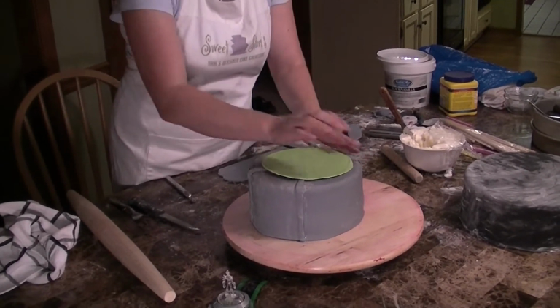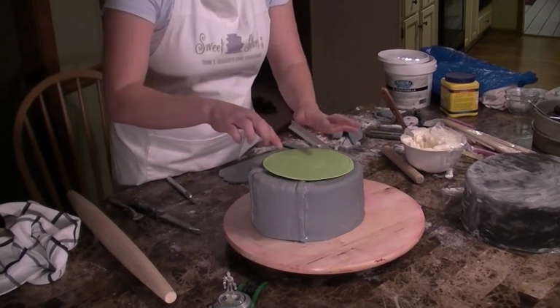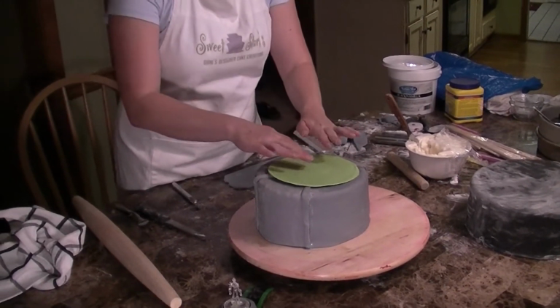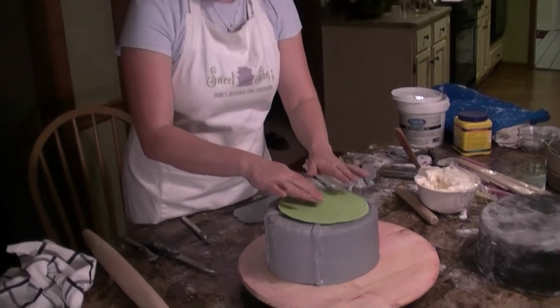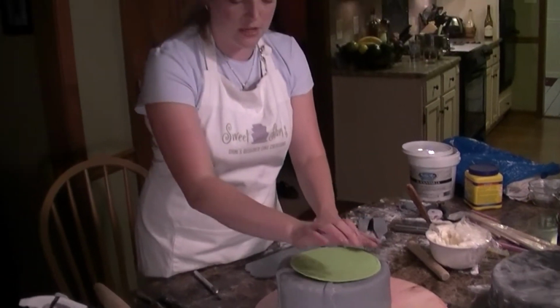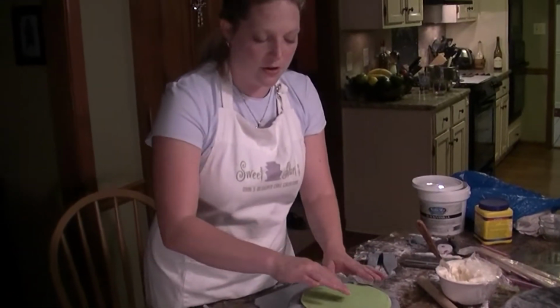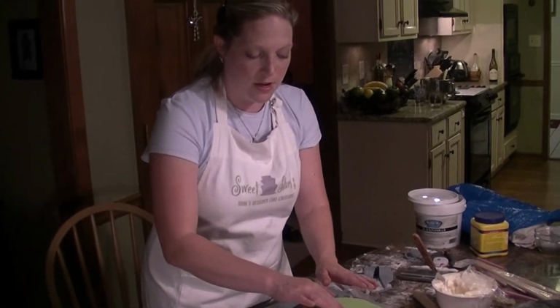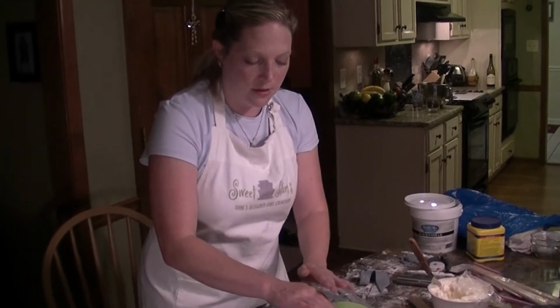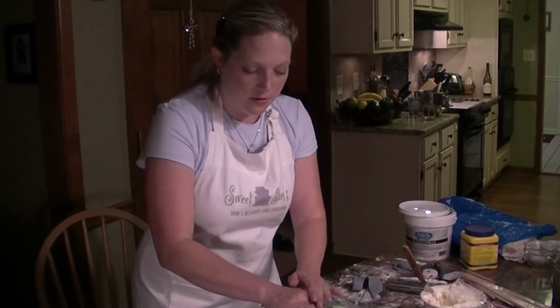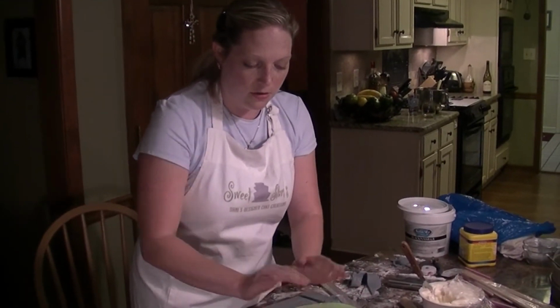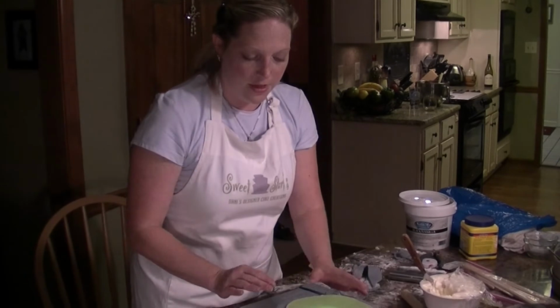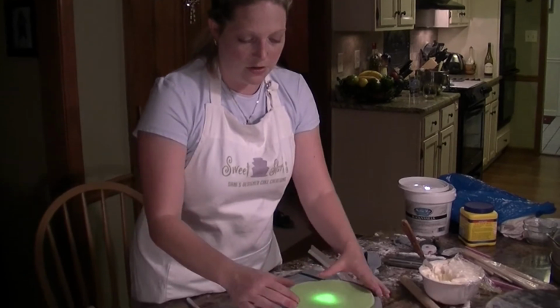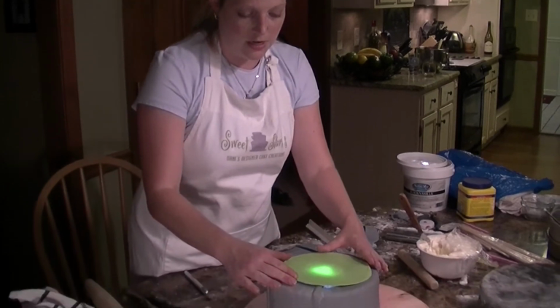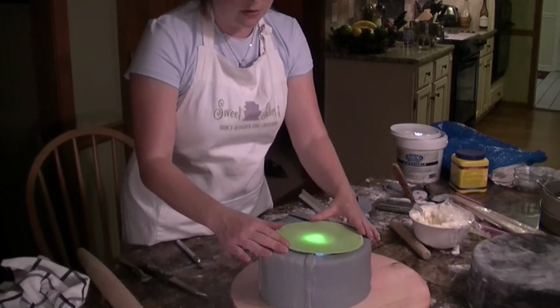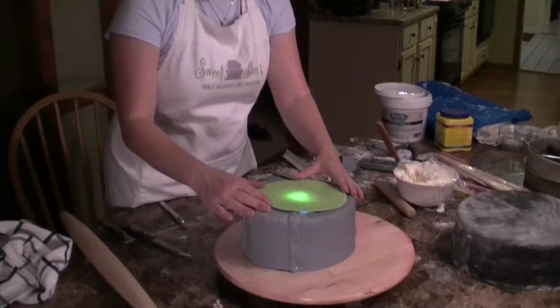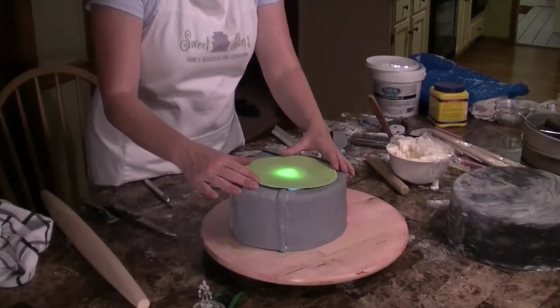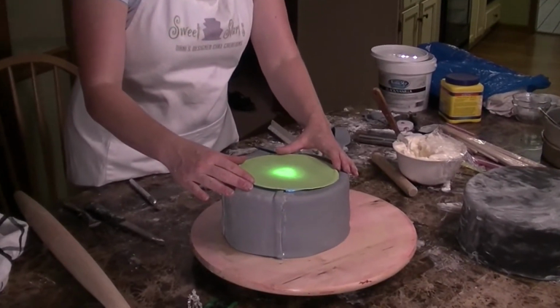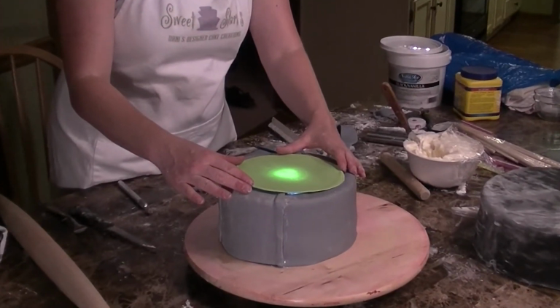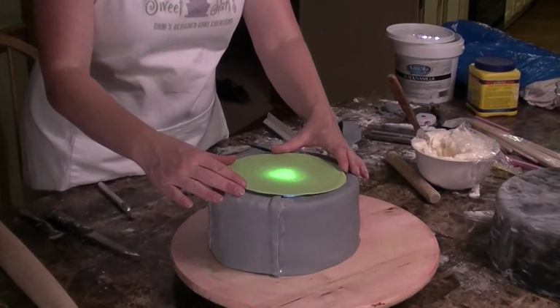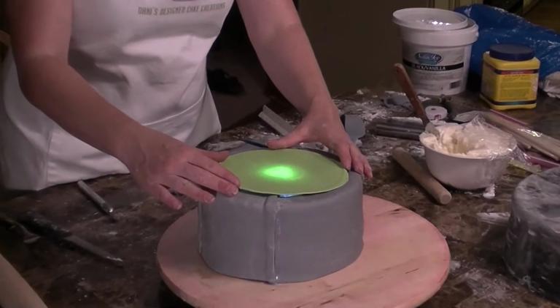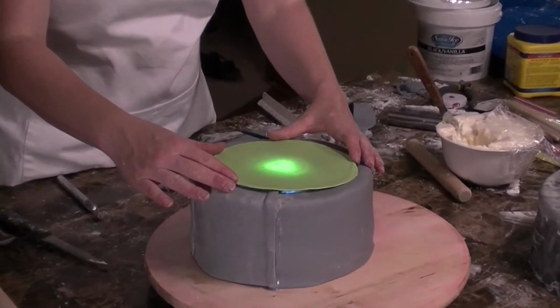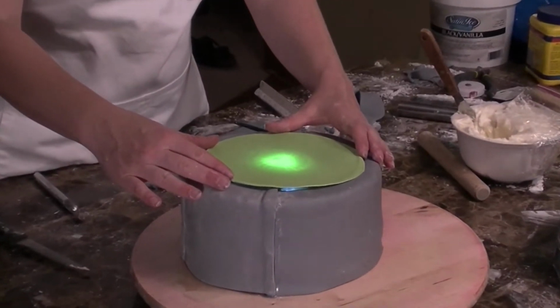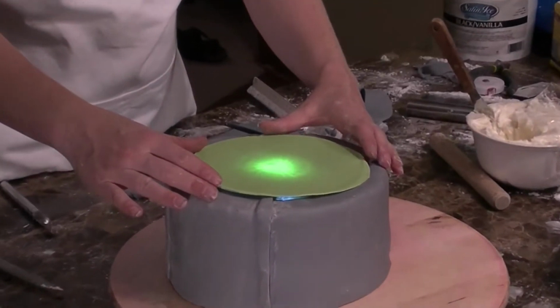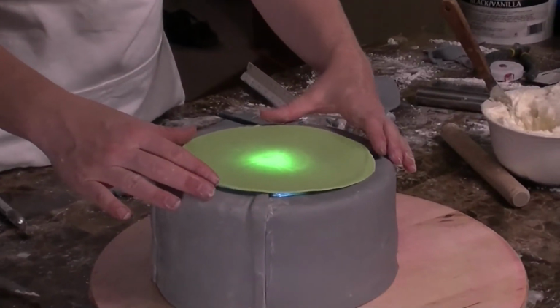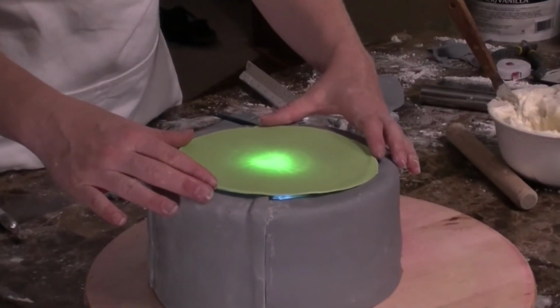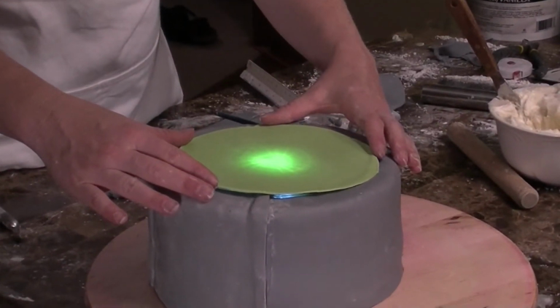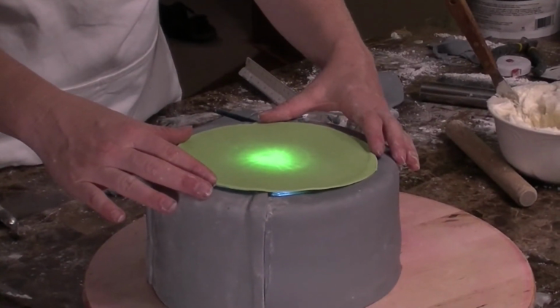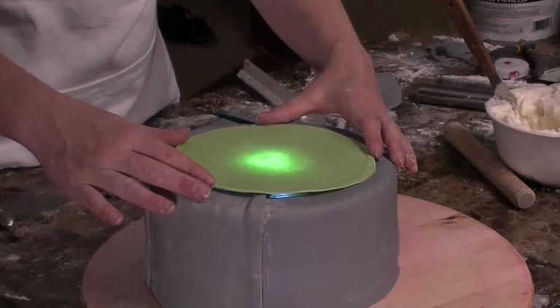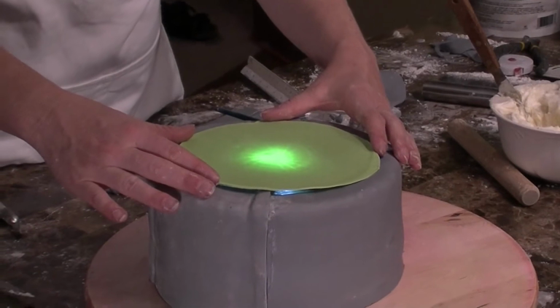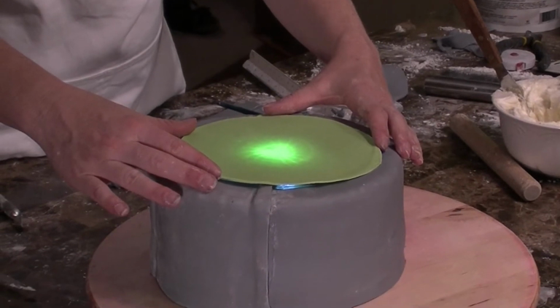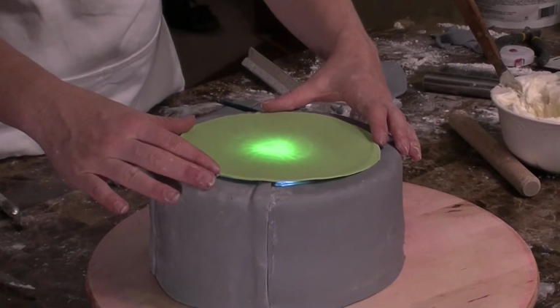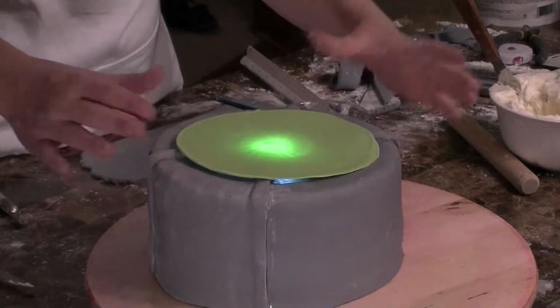The touch light is right underneath, so that's all you're going to need to do to turn it on. I kind of want to center it a little — that's probably going to be good right there.